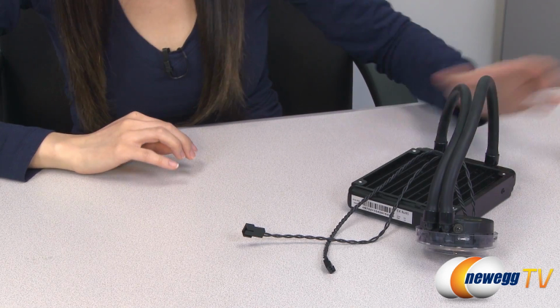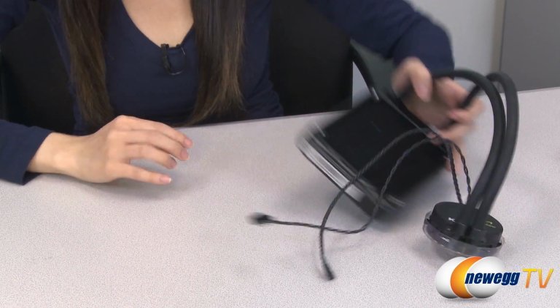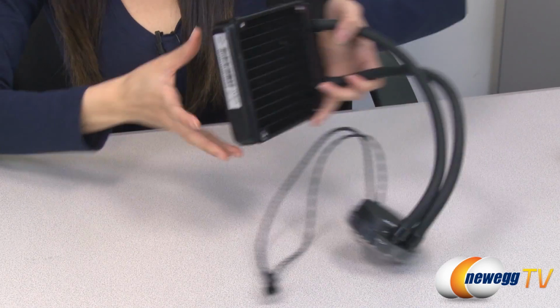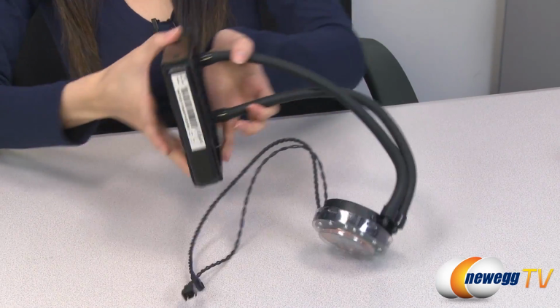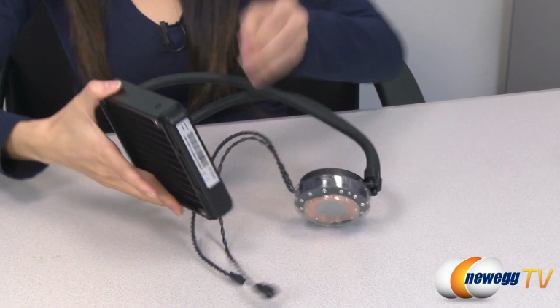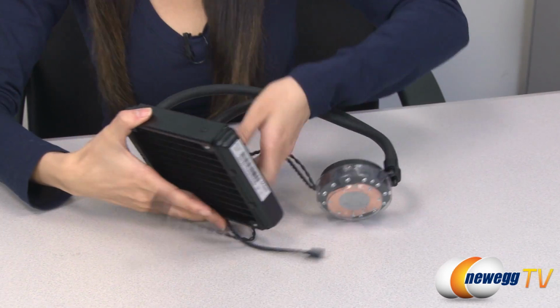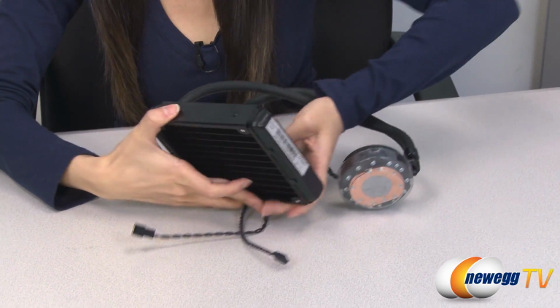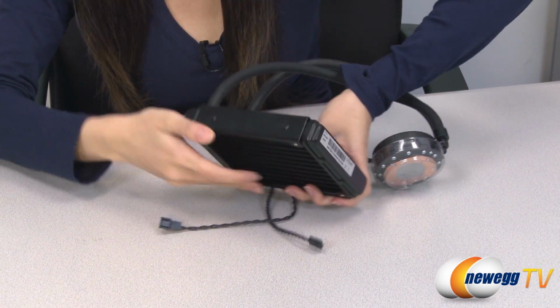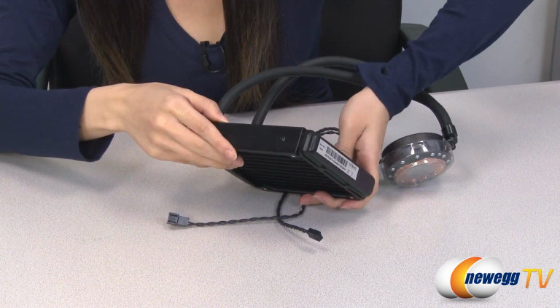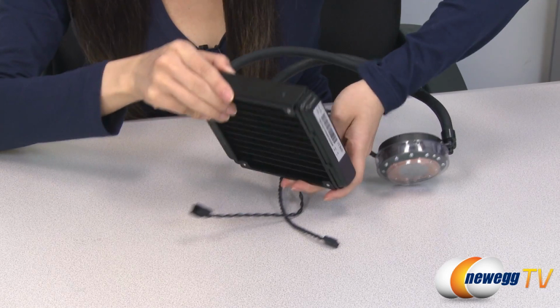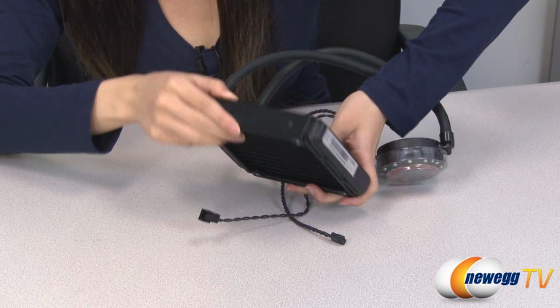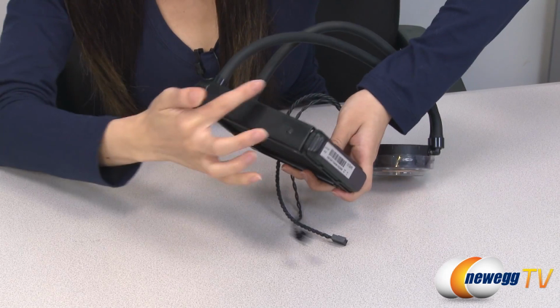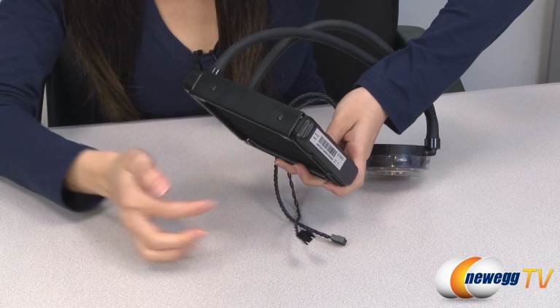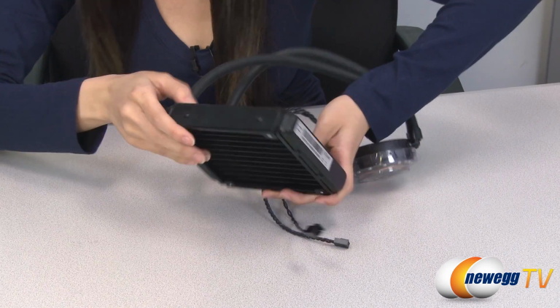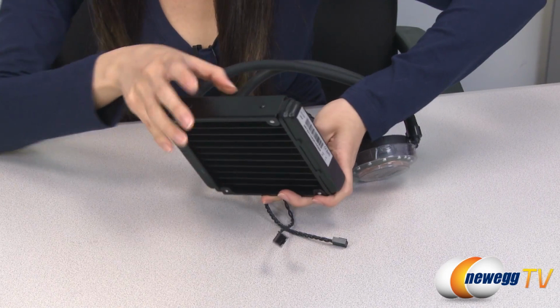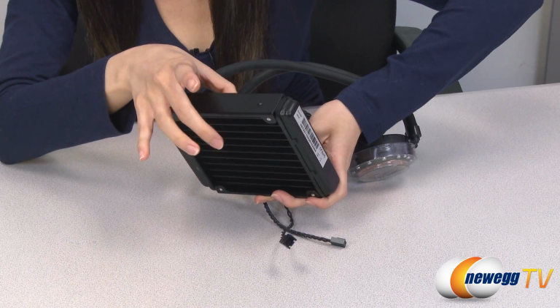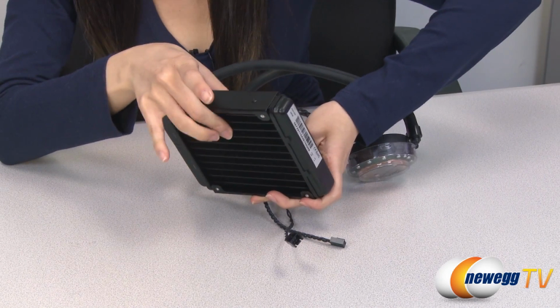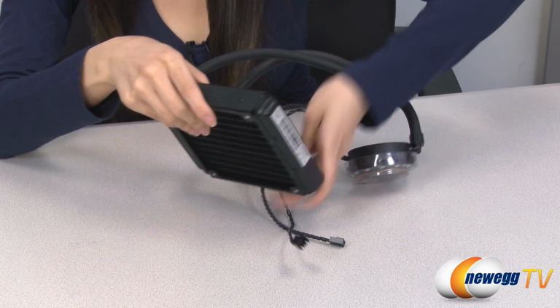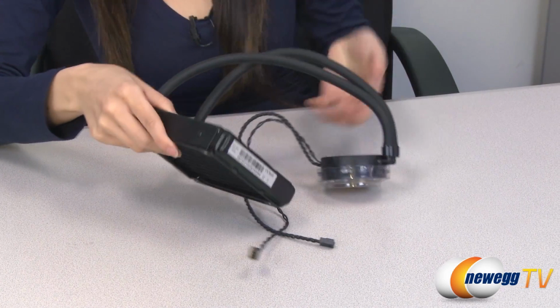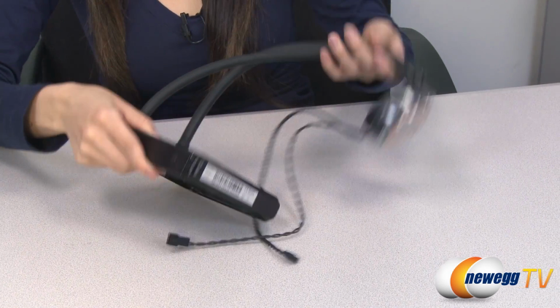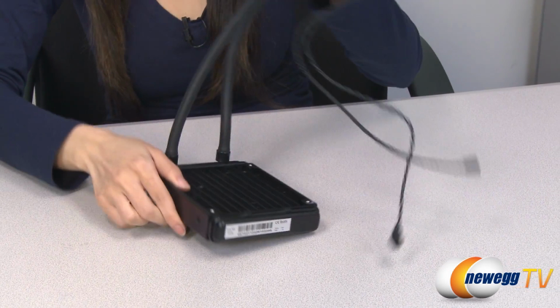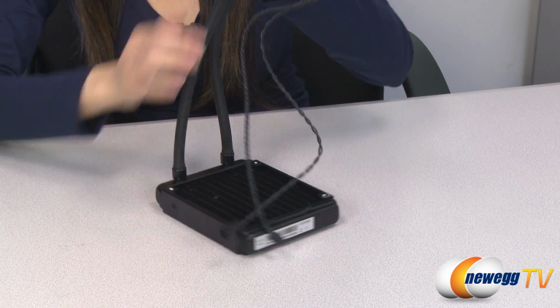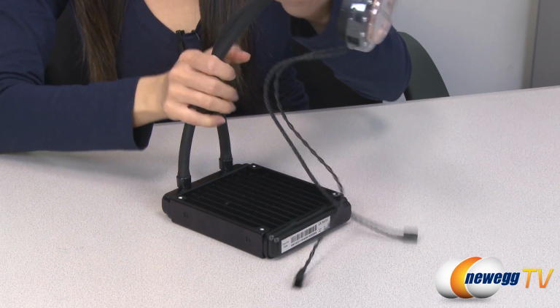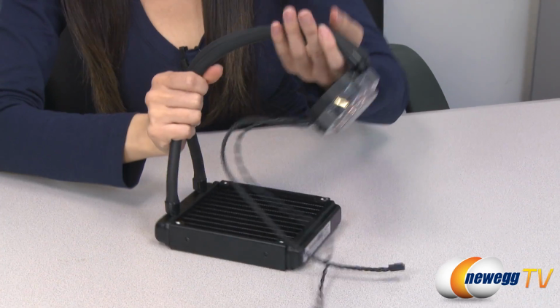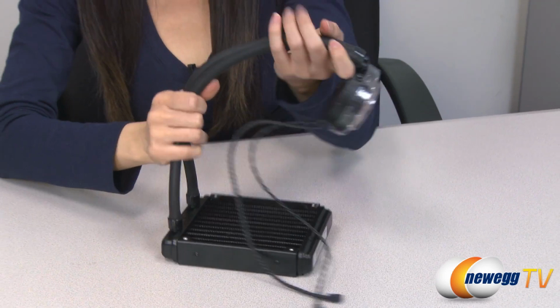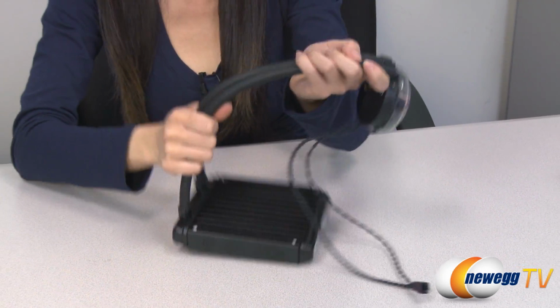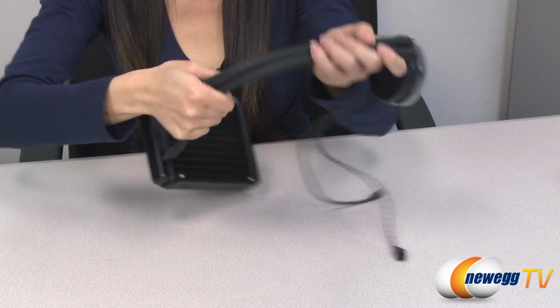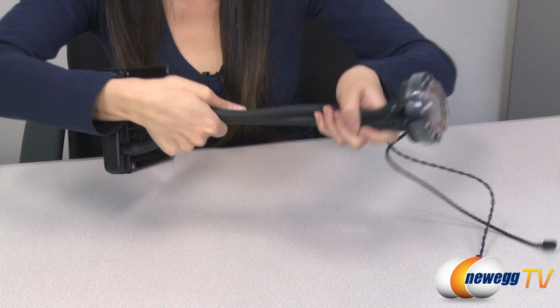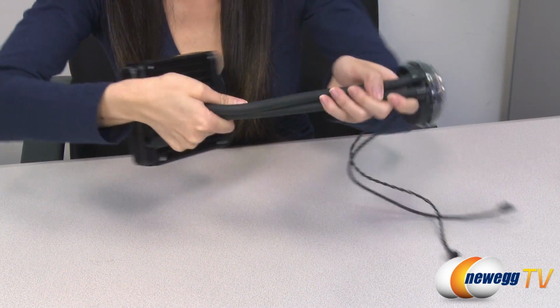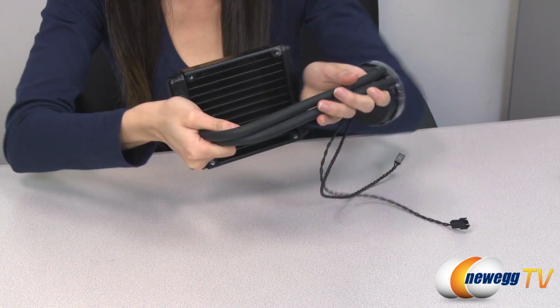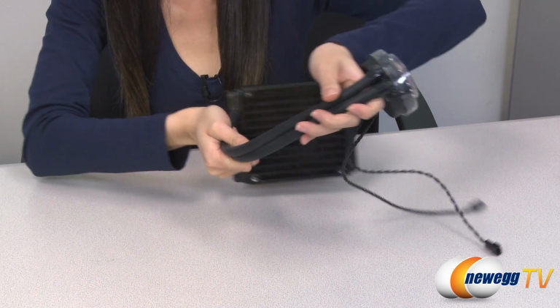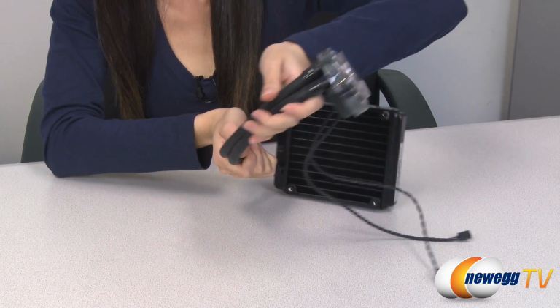This is the radiator itself. It measures 27 millimeters thick across this way; however, the fins are a bit thinner. It has these two non-corrugated easy-bend tubes for maximum flexibility.